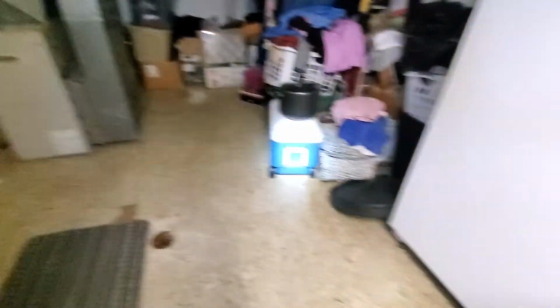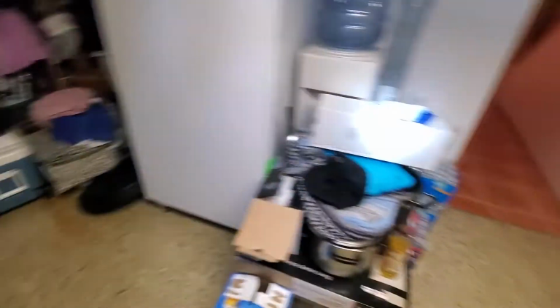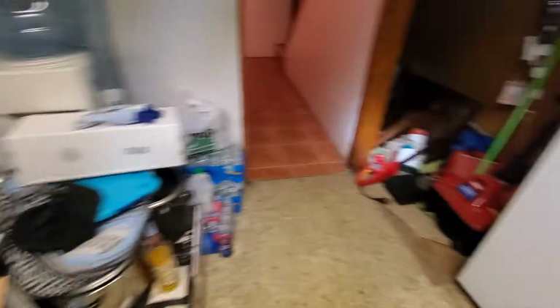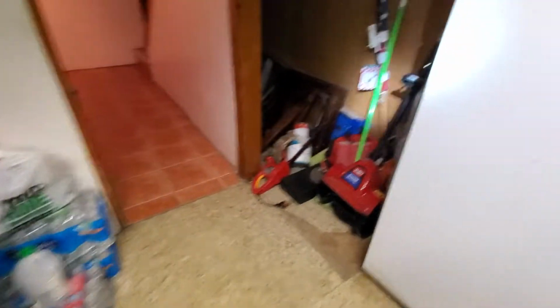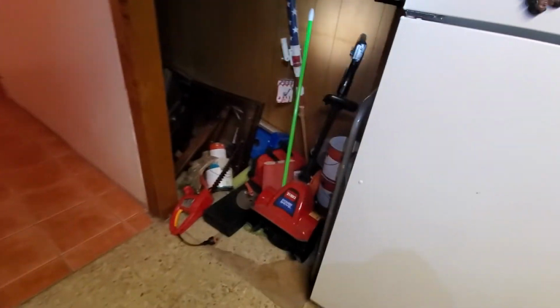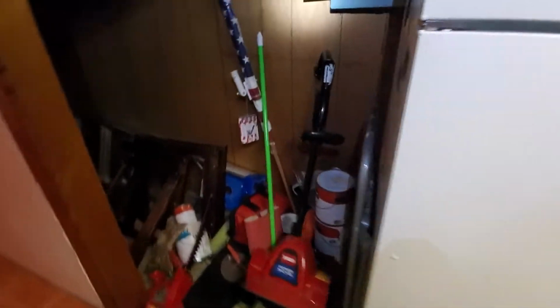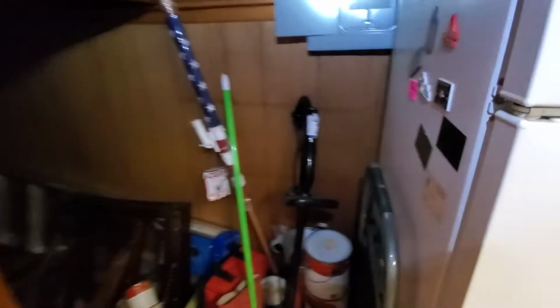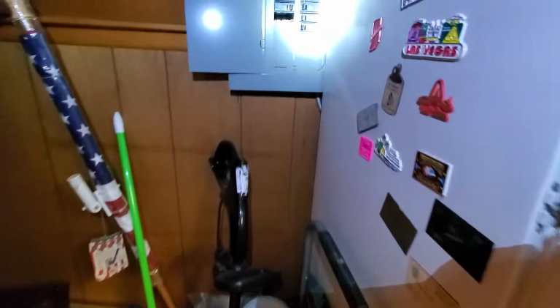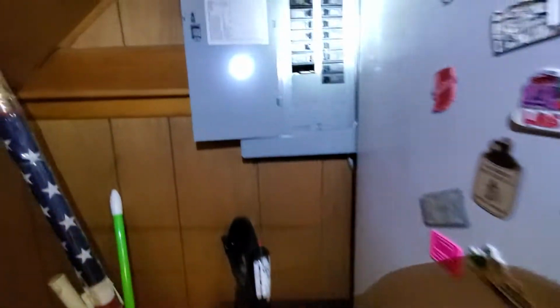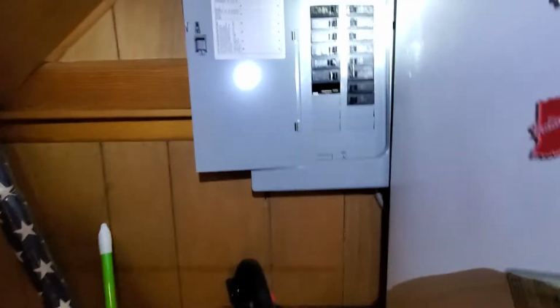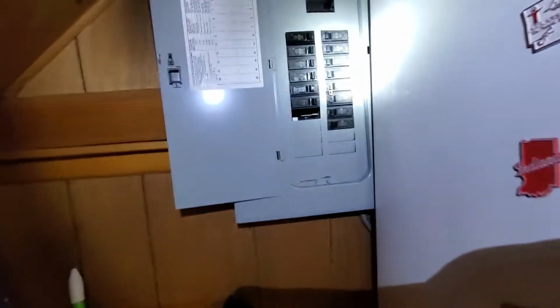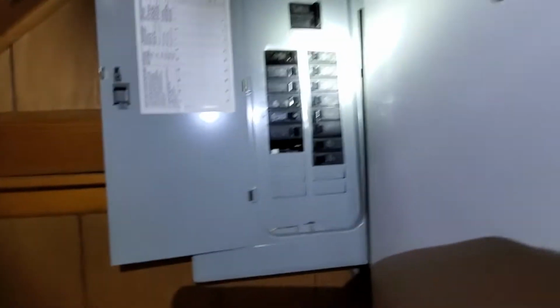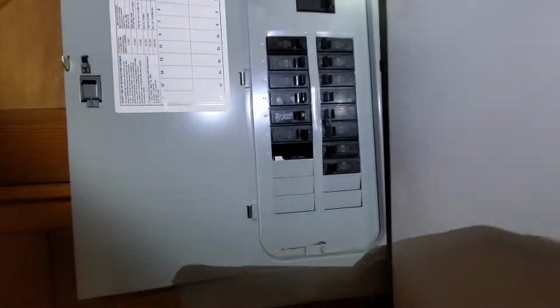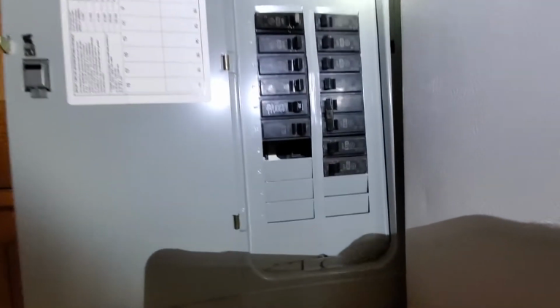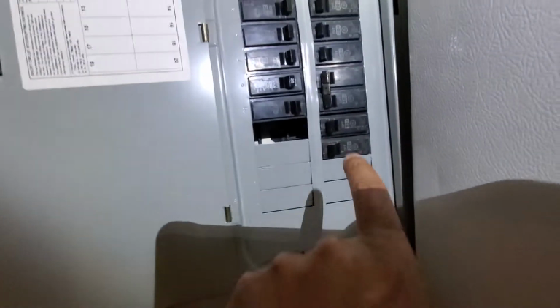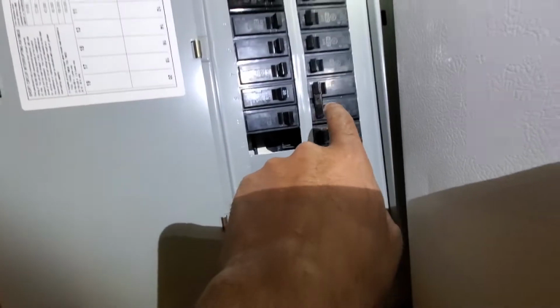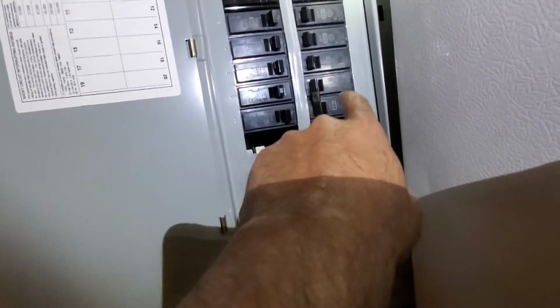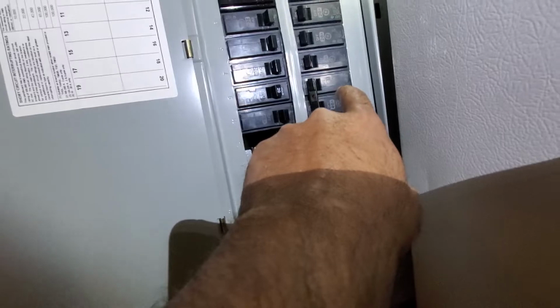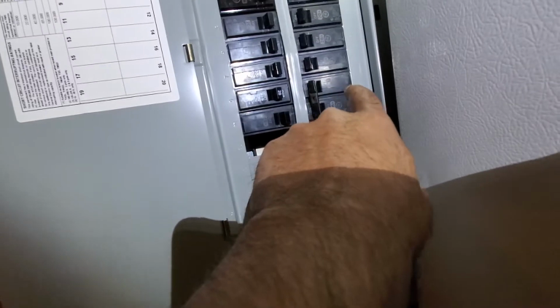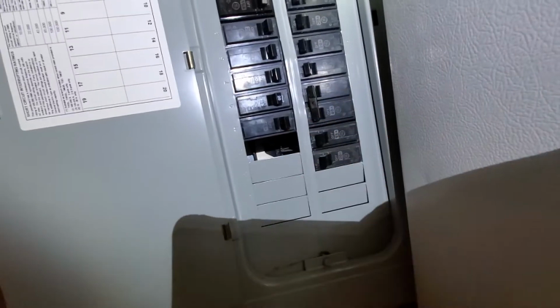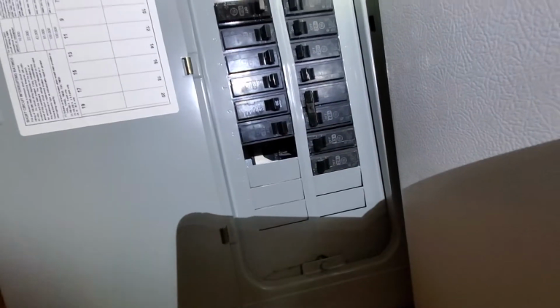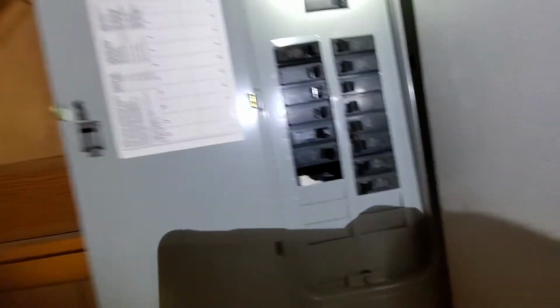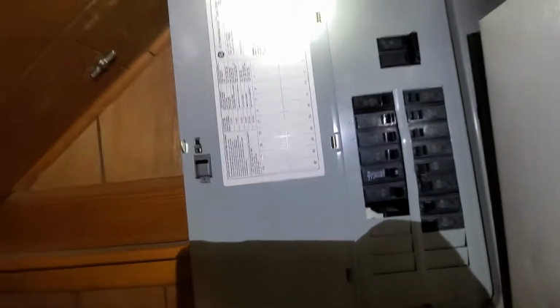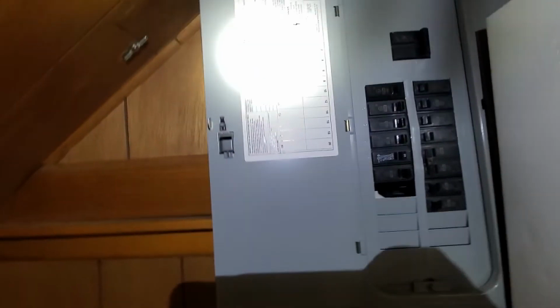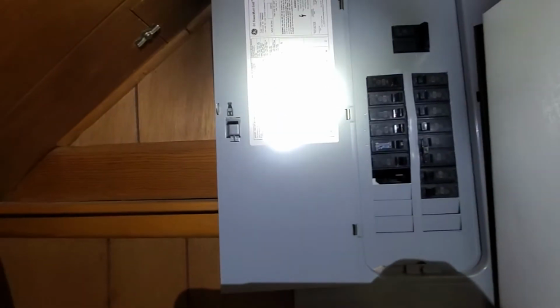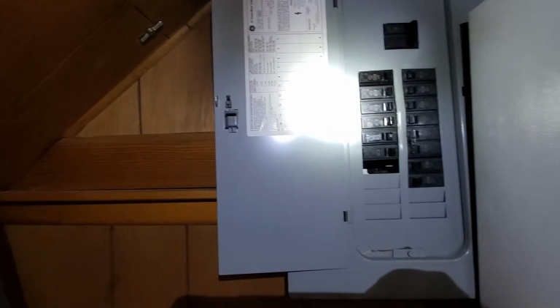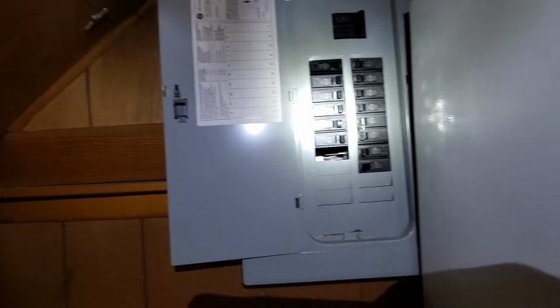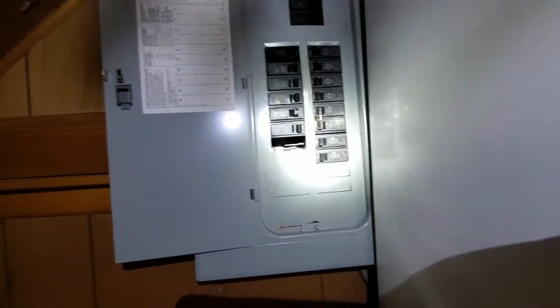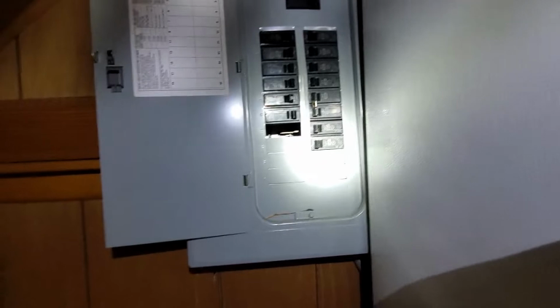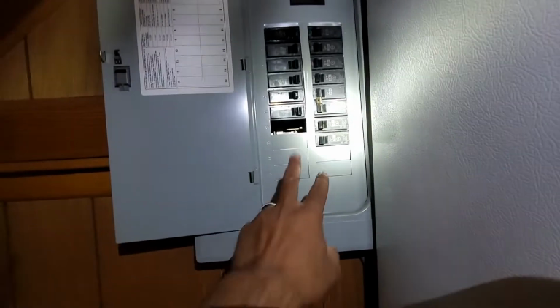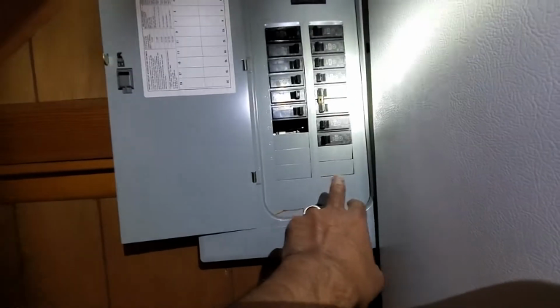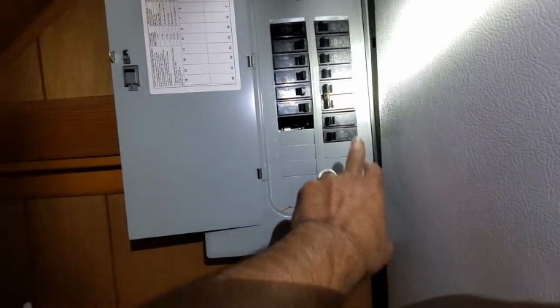Your electric panel is right behind us. GE brand. You do have a 40-amp double pole for the AC. Nothing's labeled, though. There are some spares.